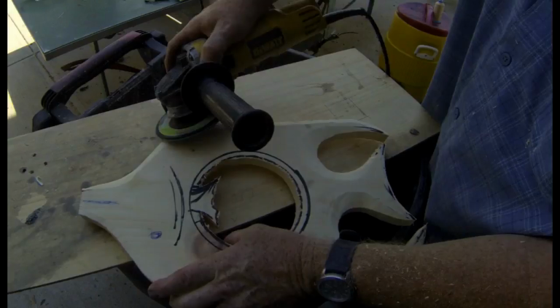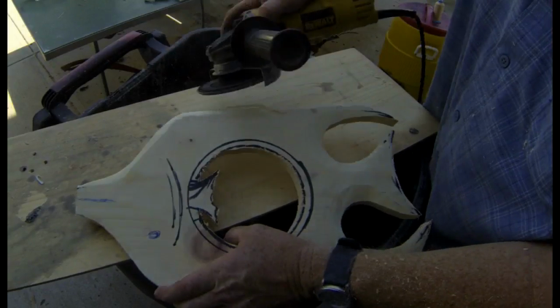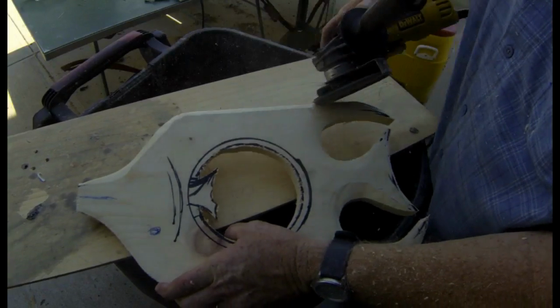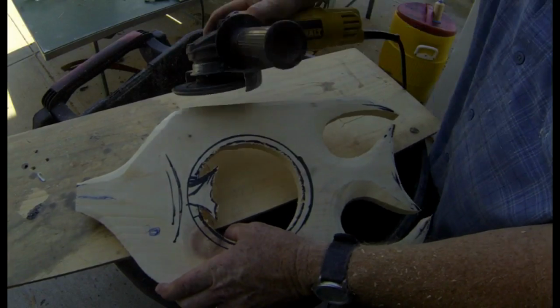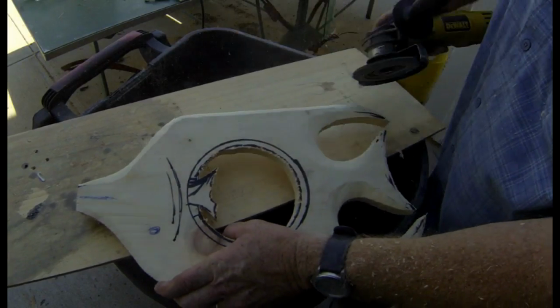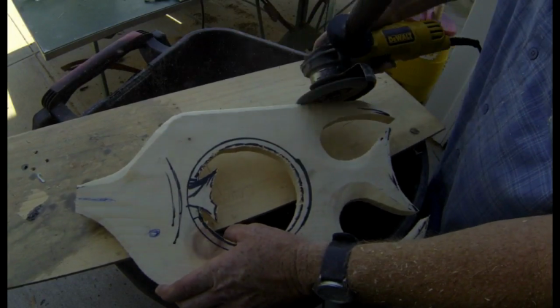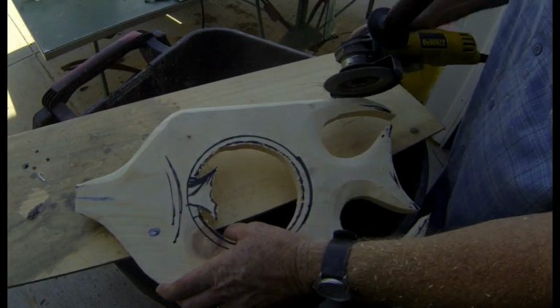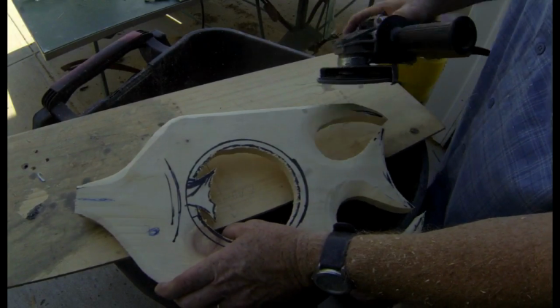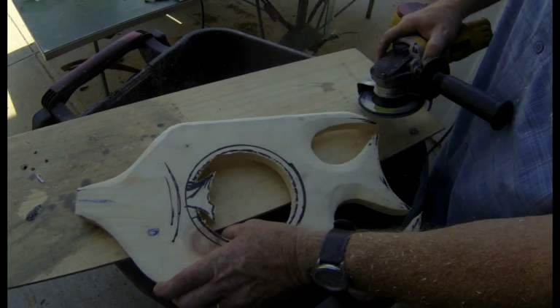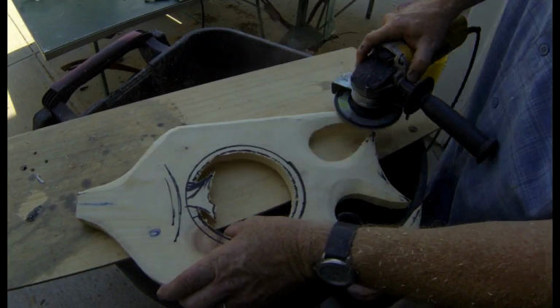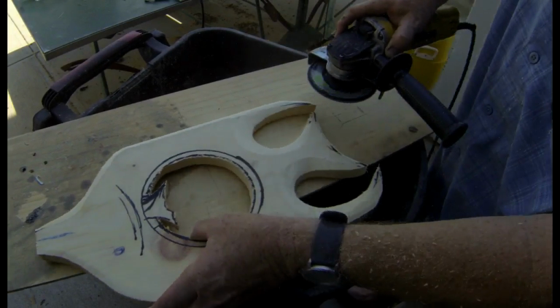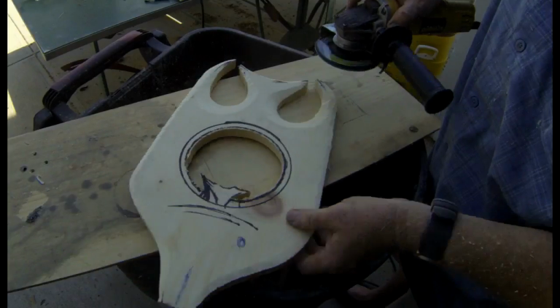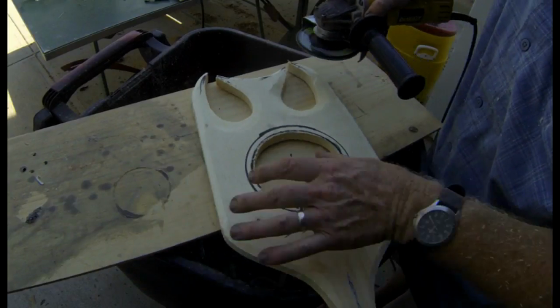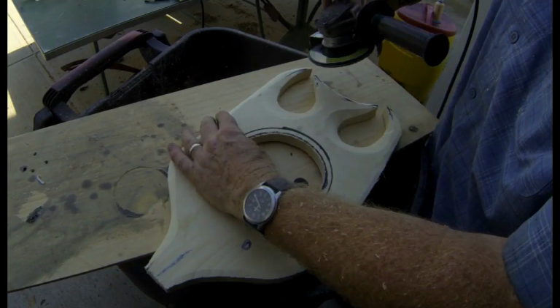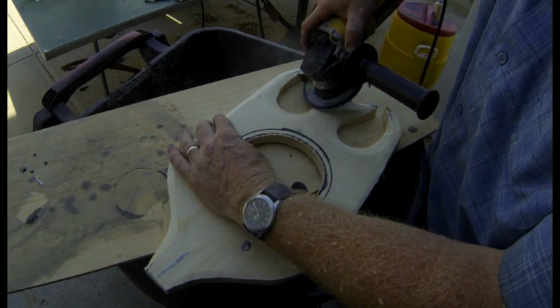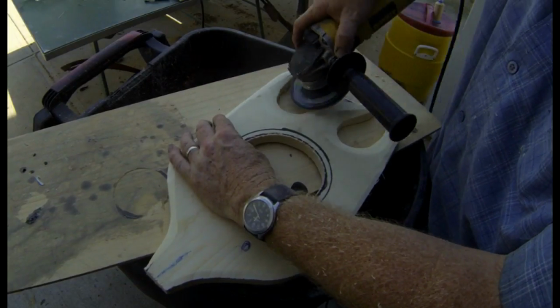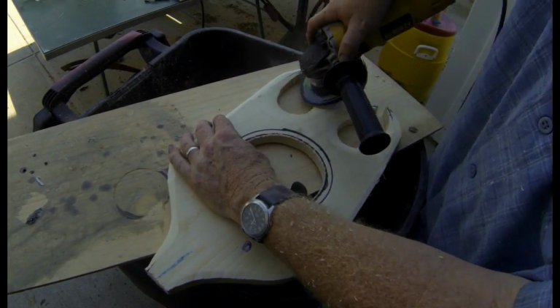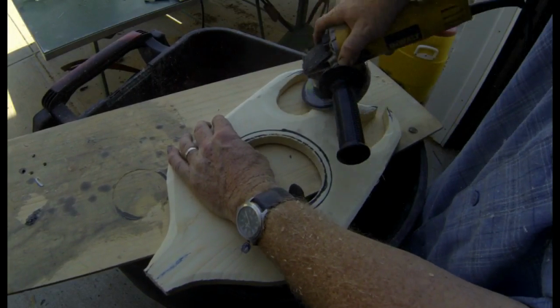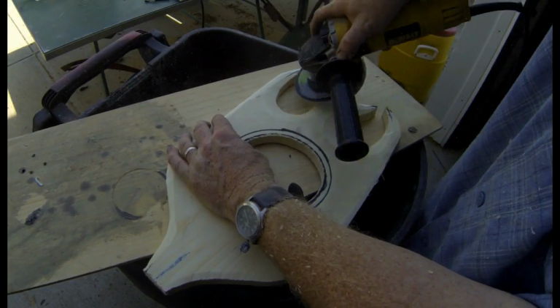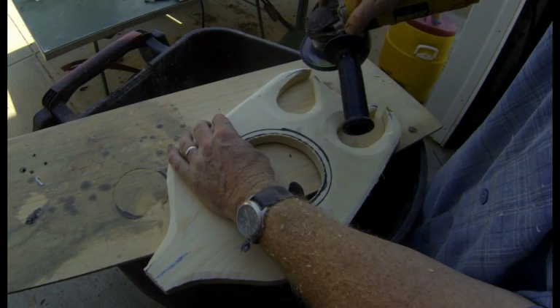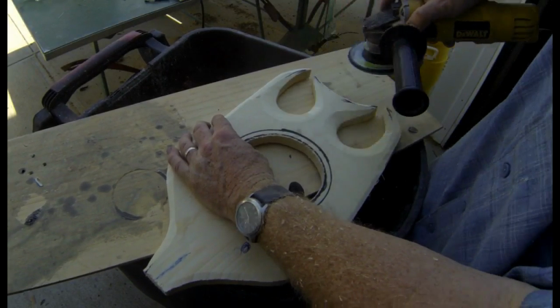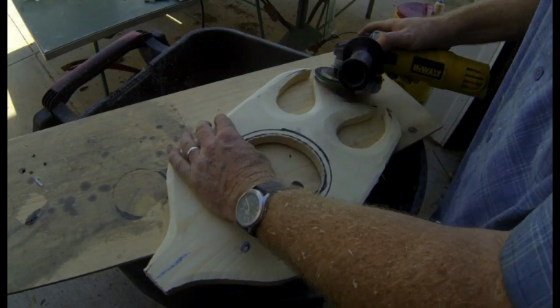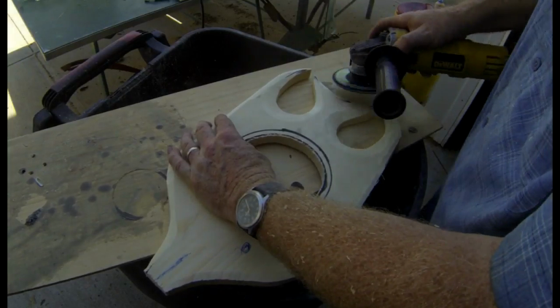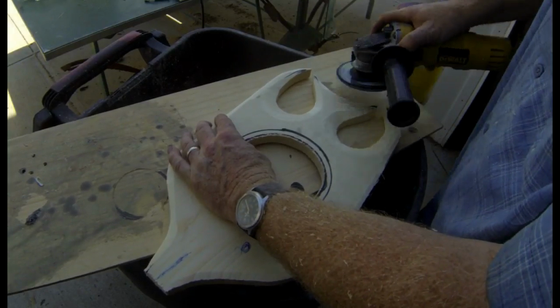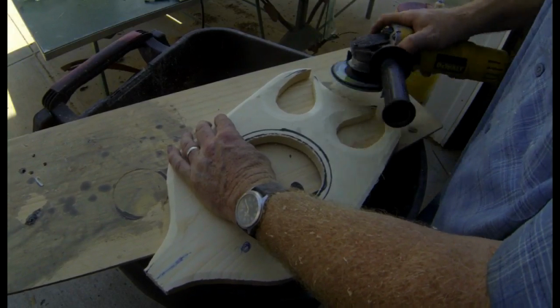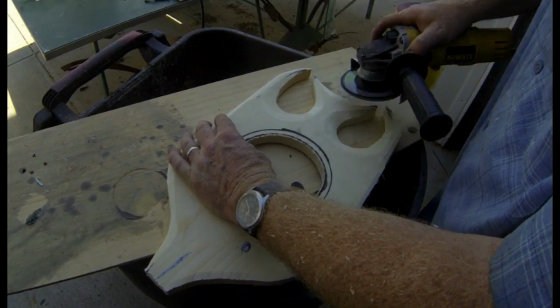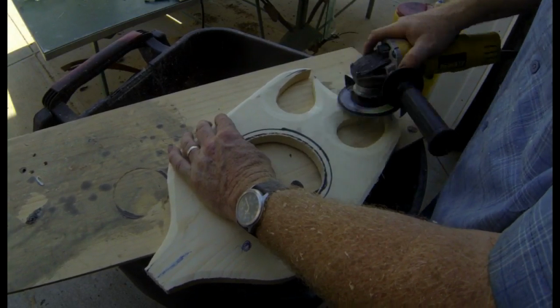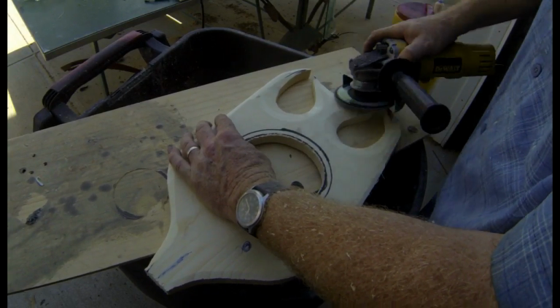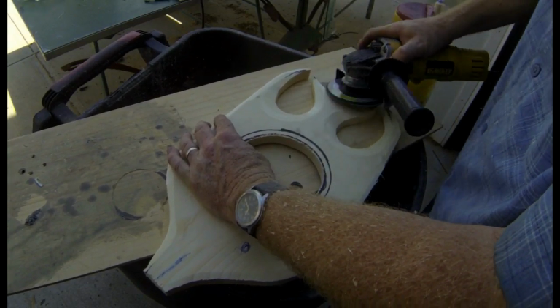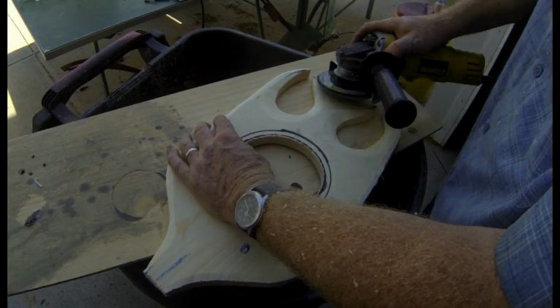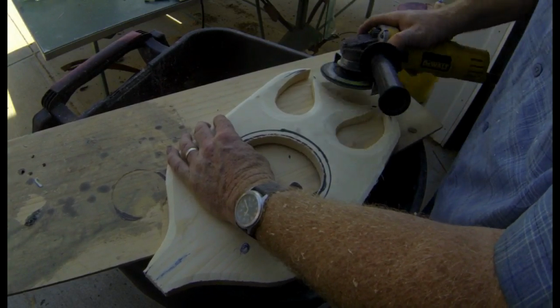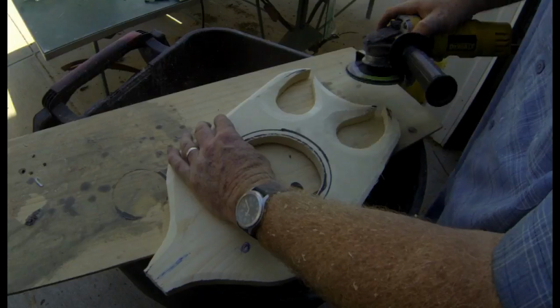What I did was I went to an angle grinder. I'm using a flap sanding wheel, 36 or 40 grit. And I'm just aggressively sanding away and shaping the tail and the fins — making the fins a little bit thinner.